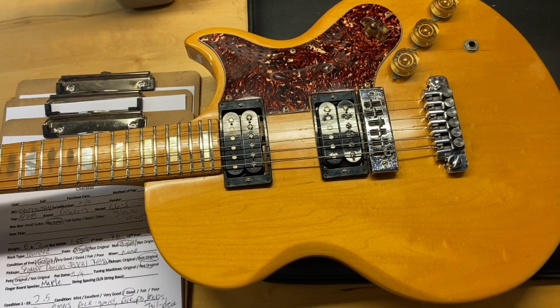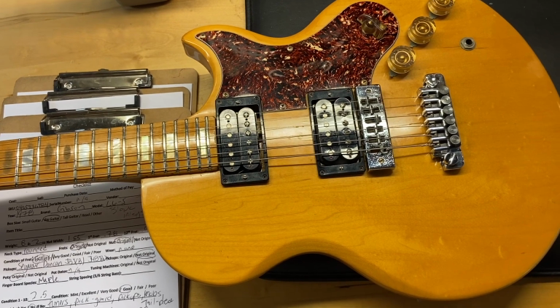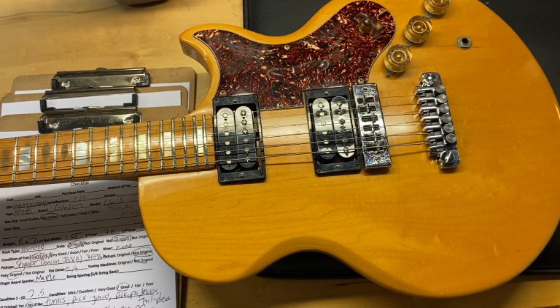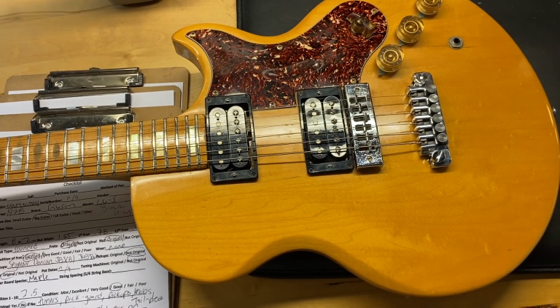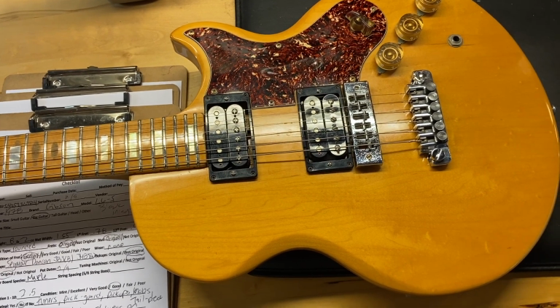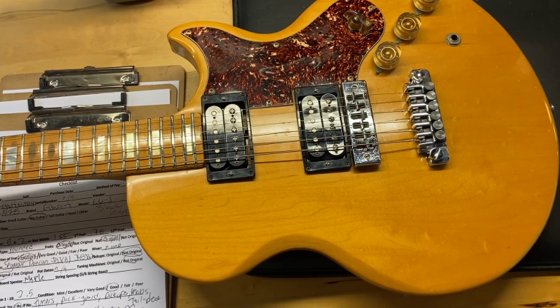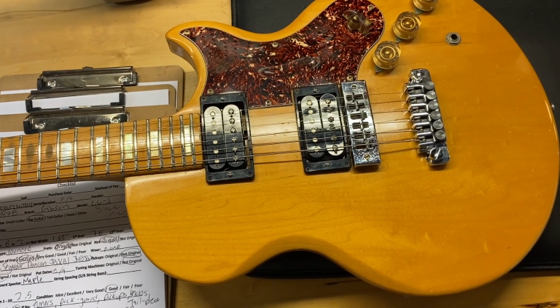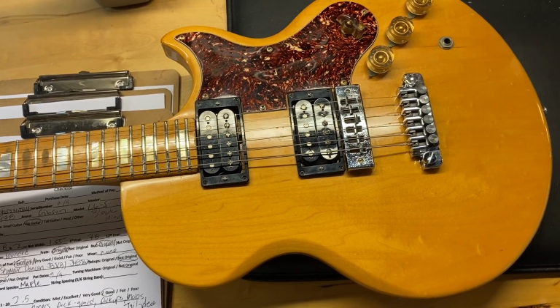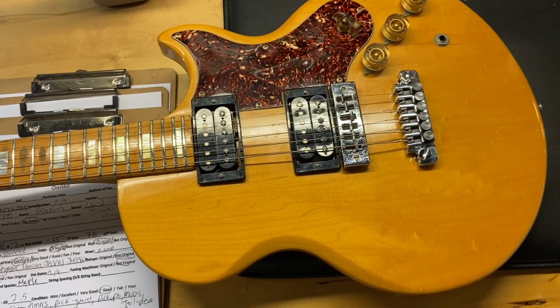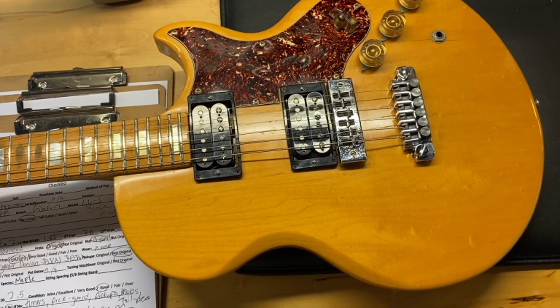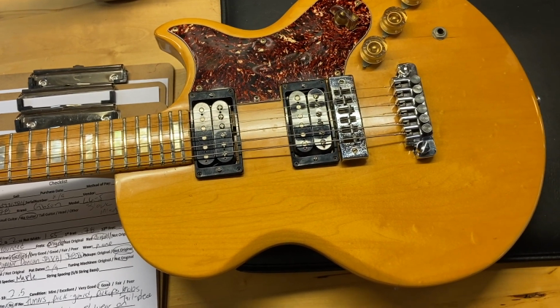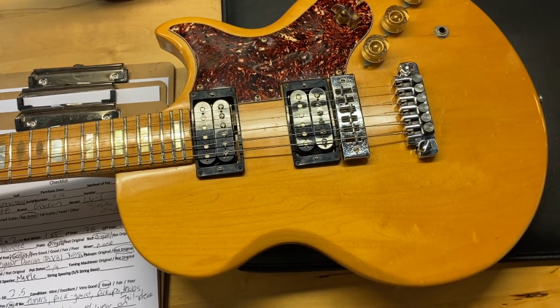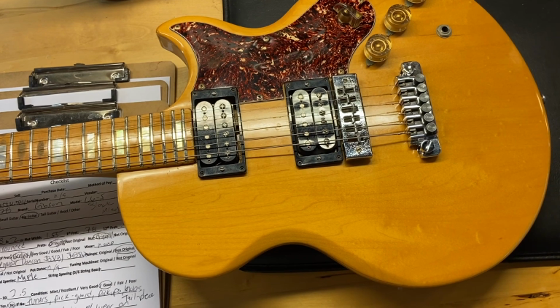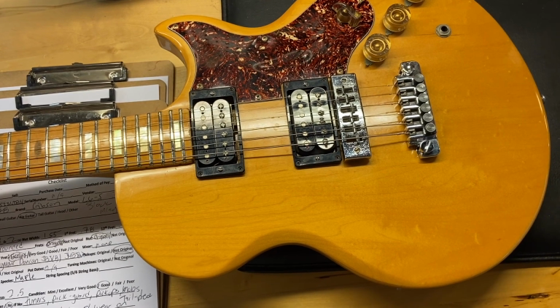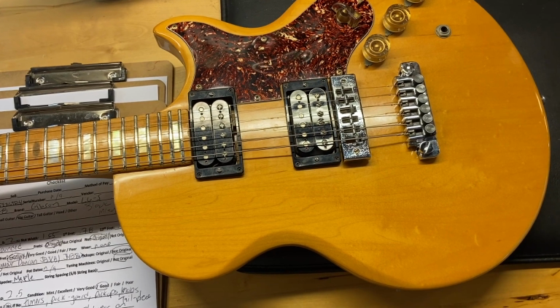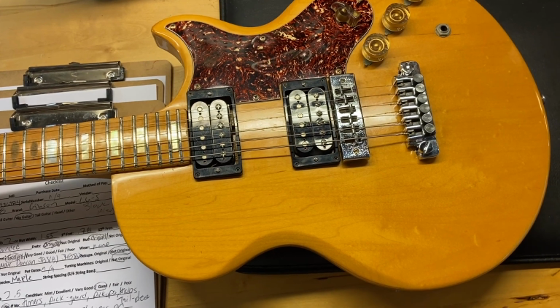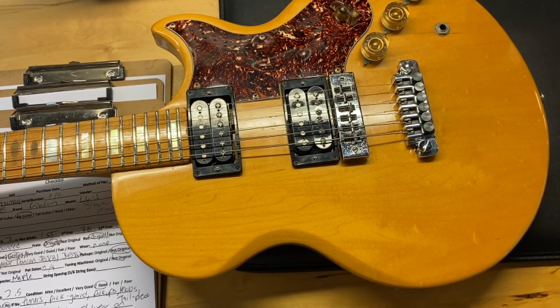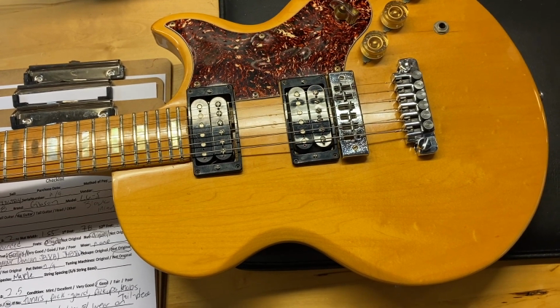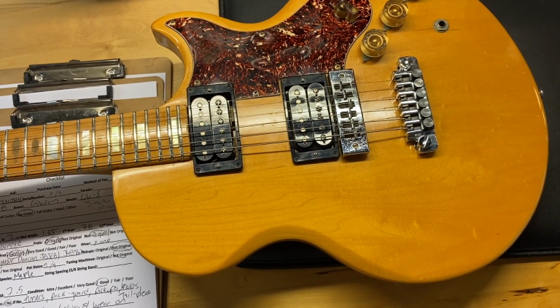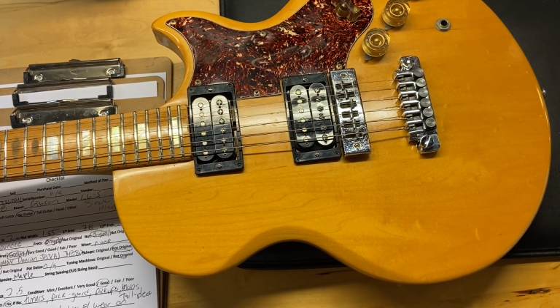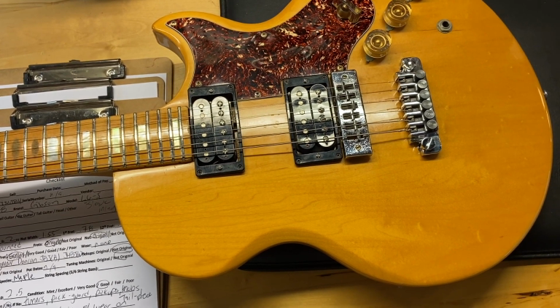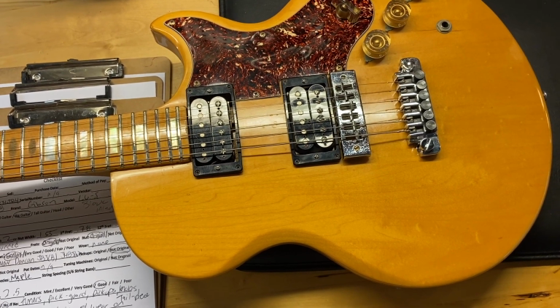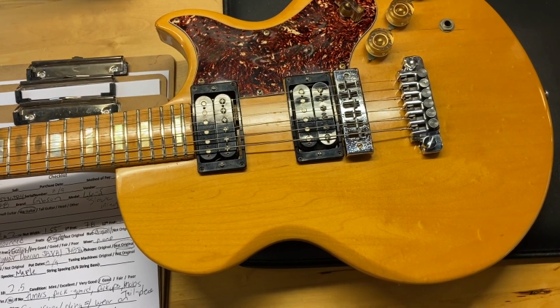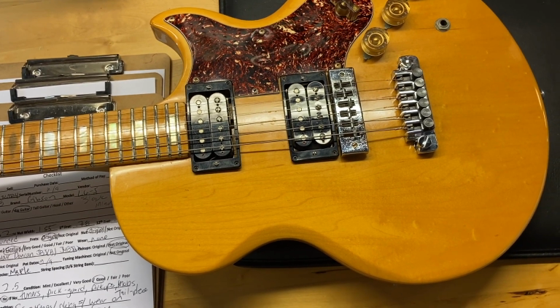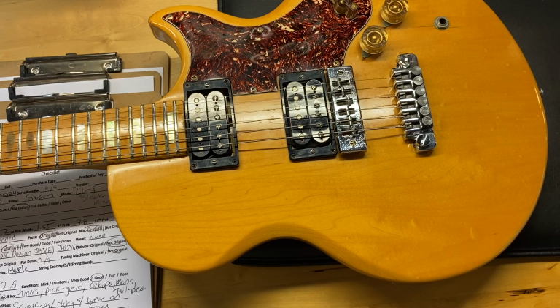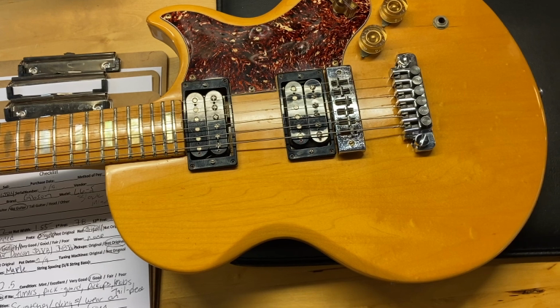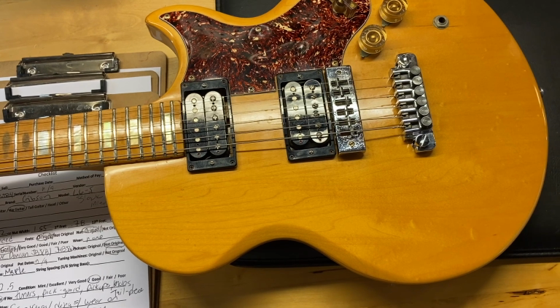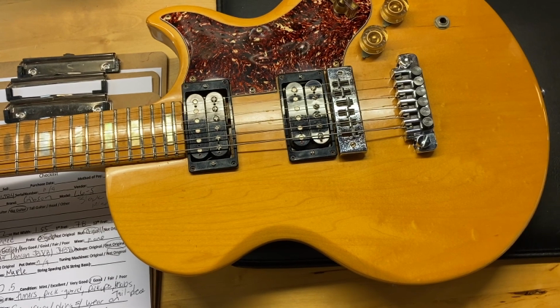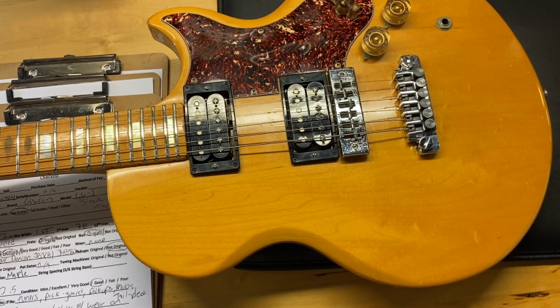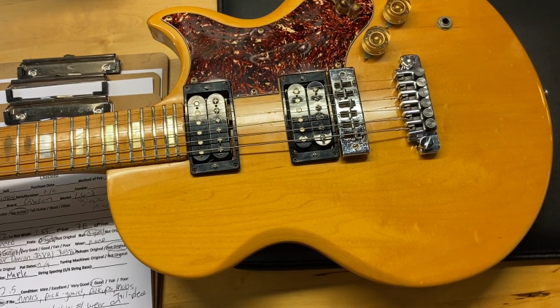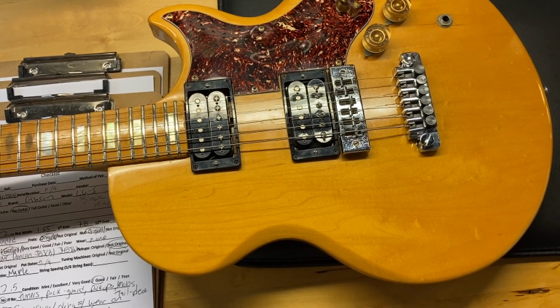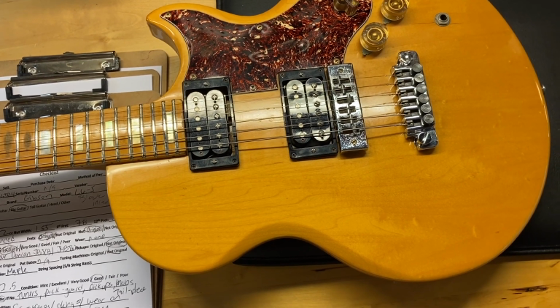Let me give you some of the specs. The weight is 8 pounds, 2 ounces. It's got a rounded neck profile. The nut width is 1.55 inches, the depth of the first fret is 0.78 inches, and the depth of the 12th fret is 0.96.